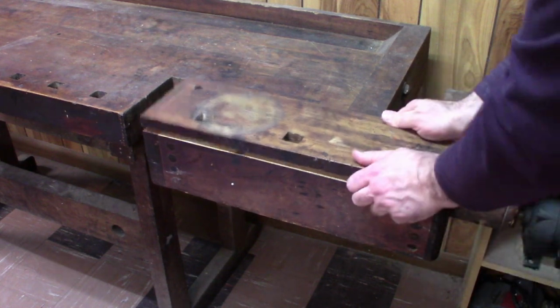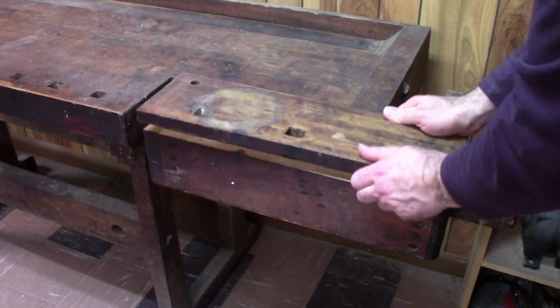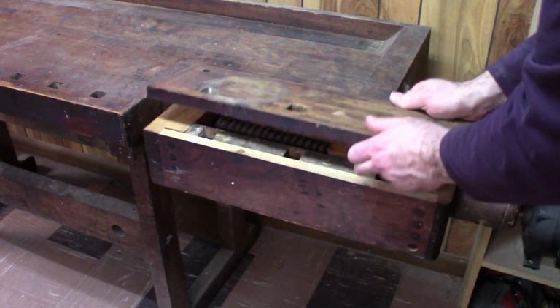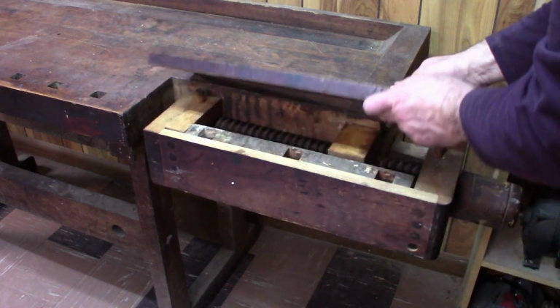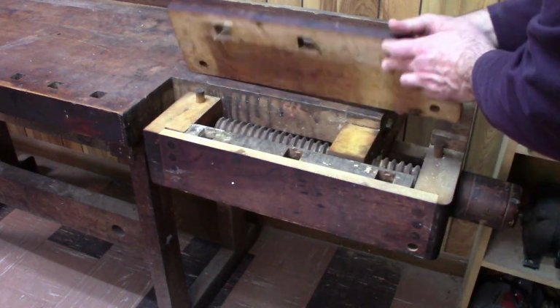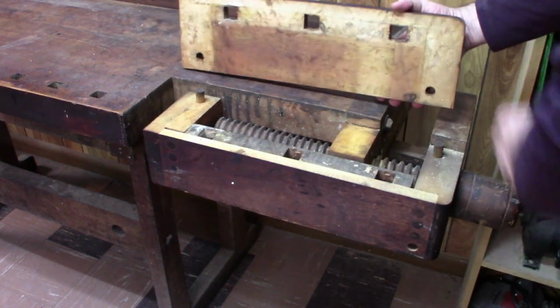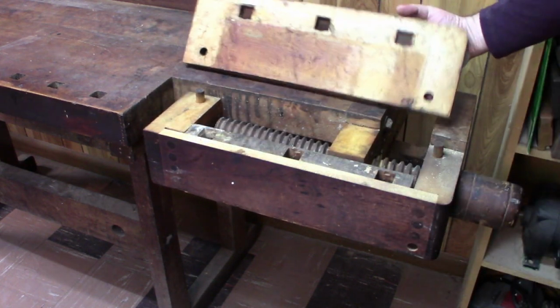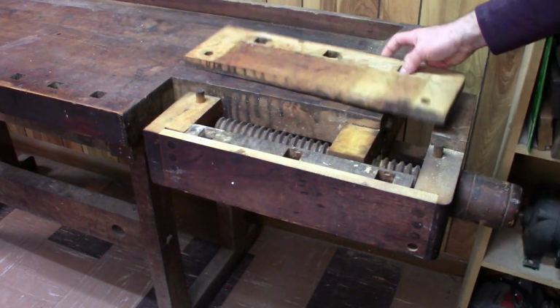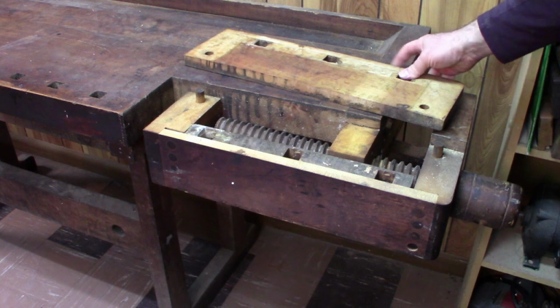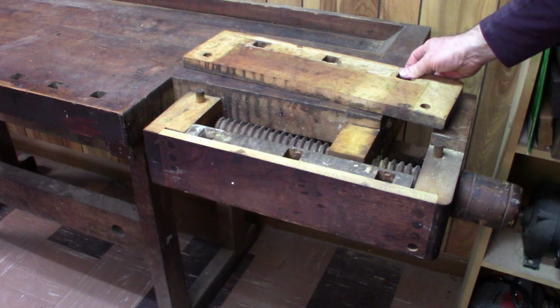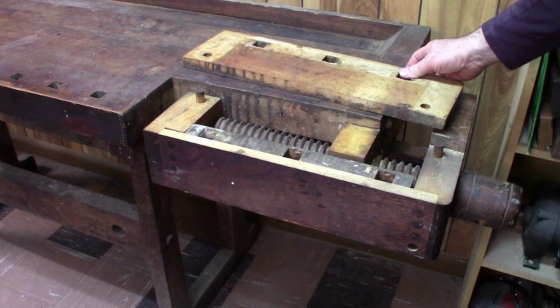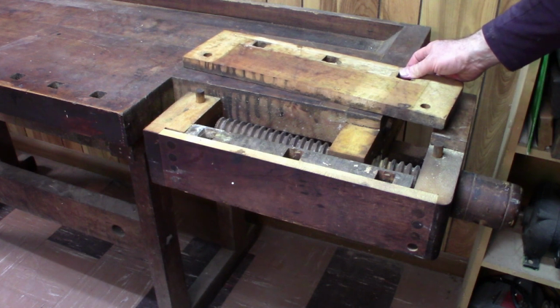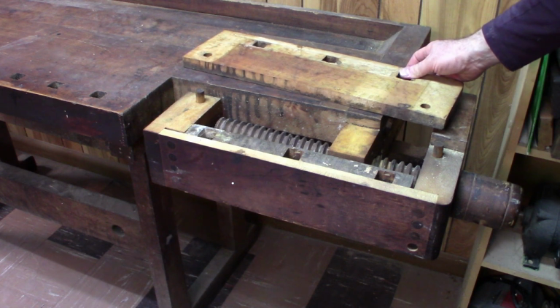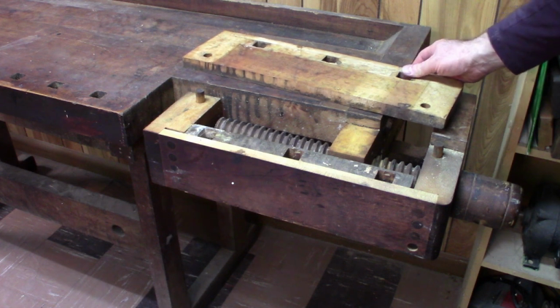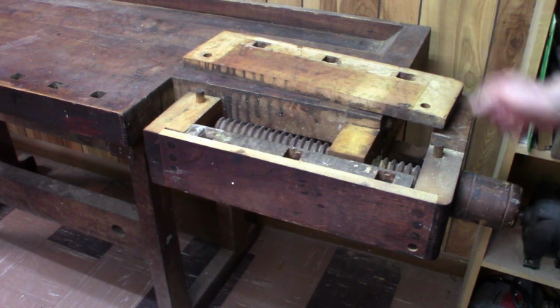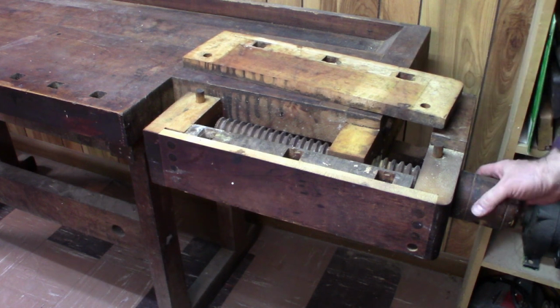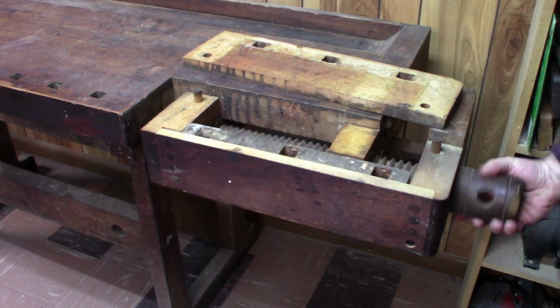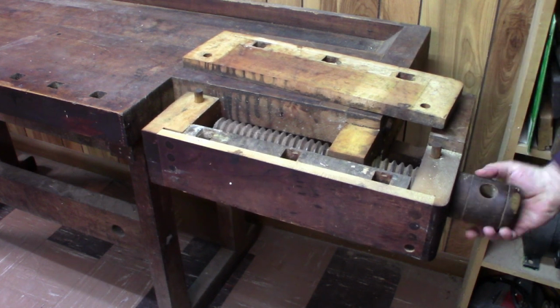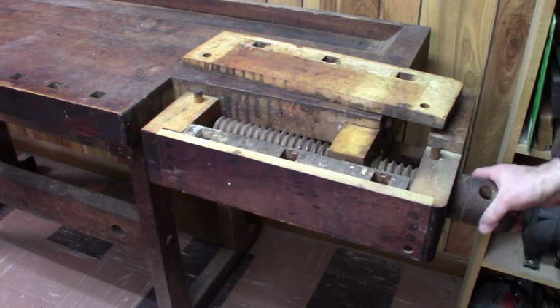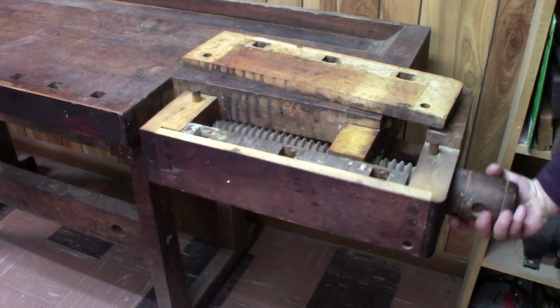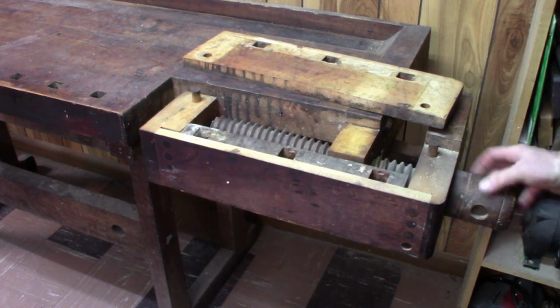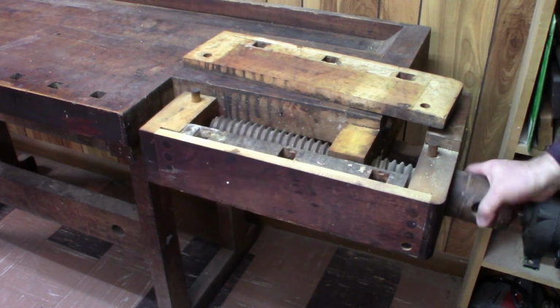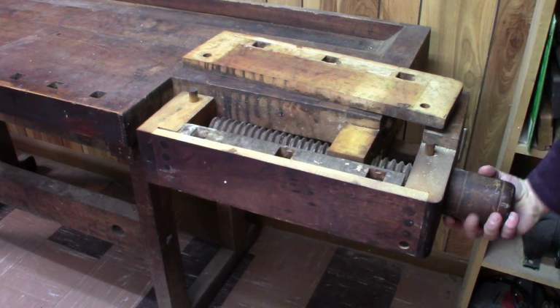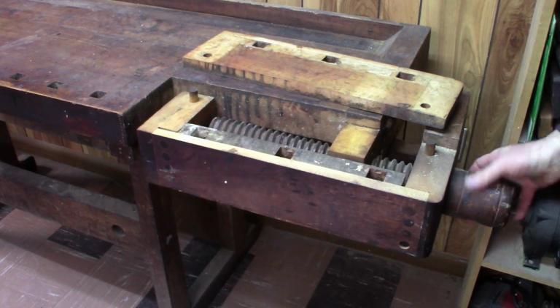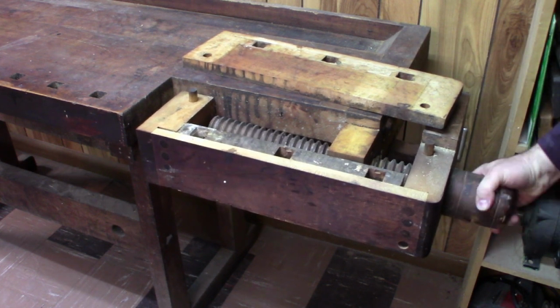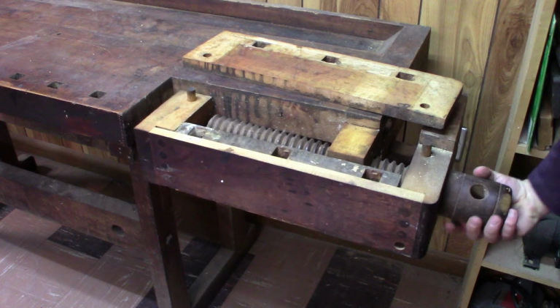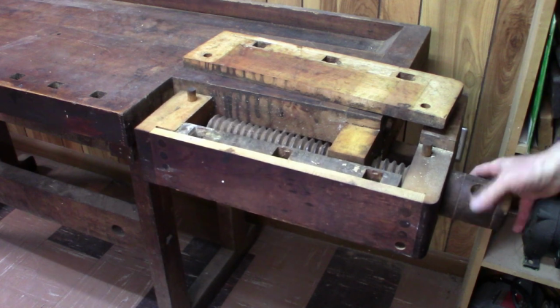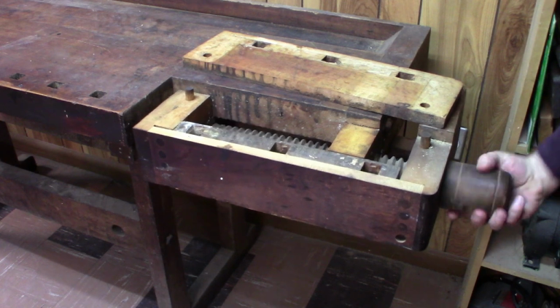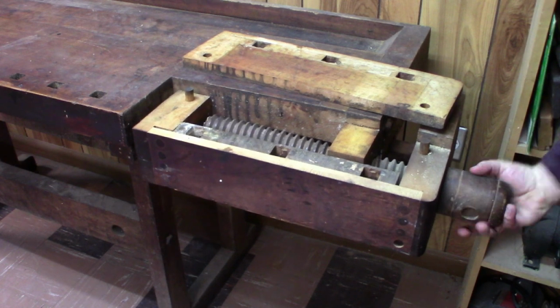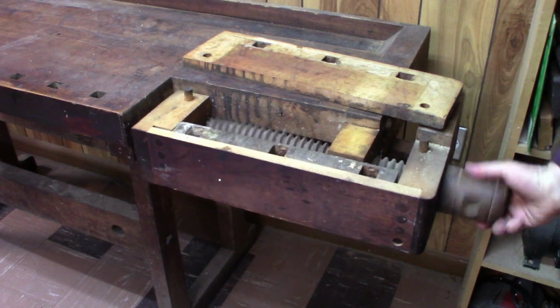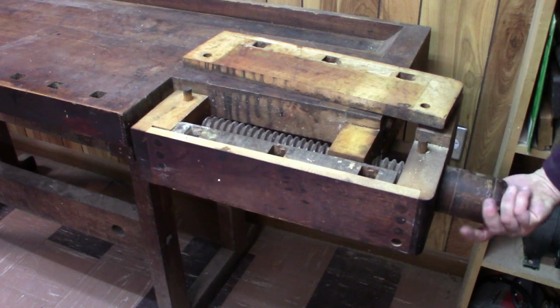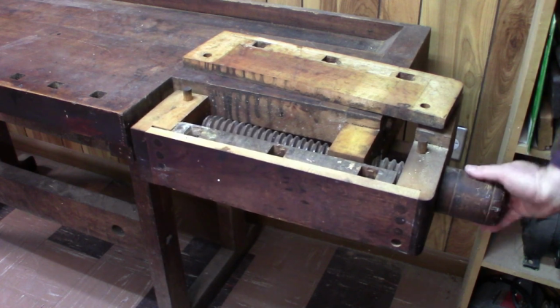The top has come unglued — it's not supposed to be that way. So this needs some major overhaul and work to put it back into working shape.